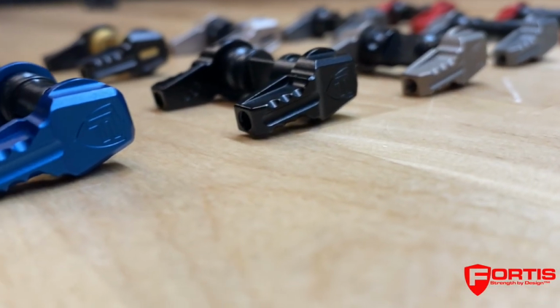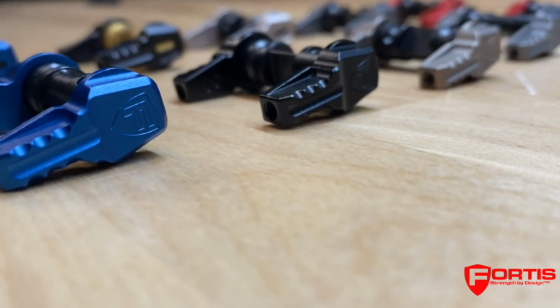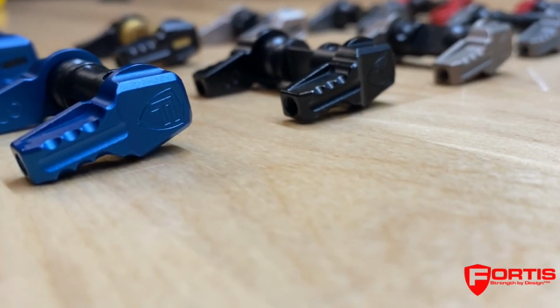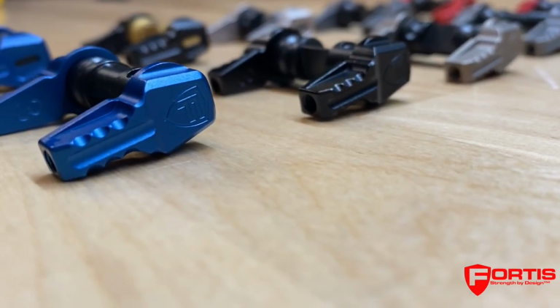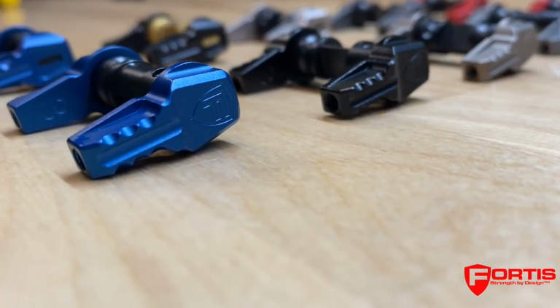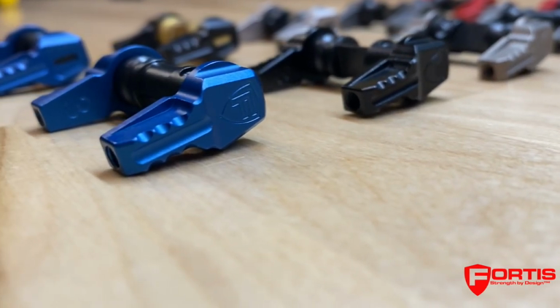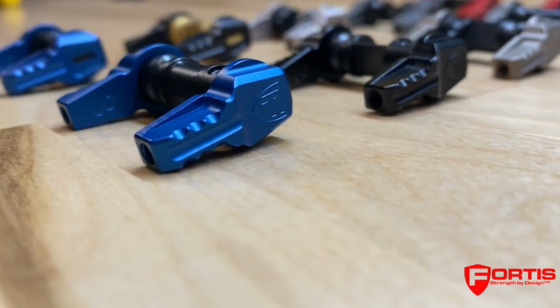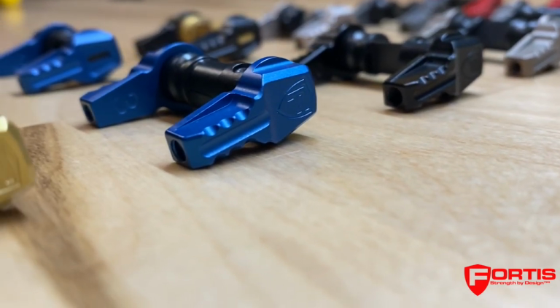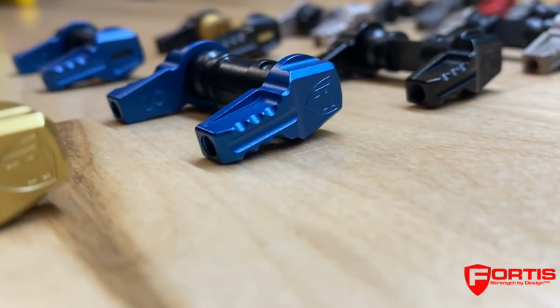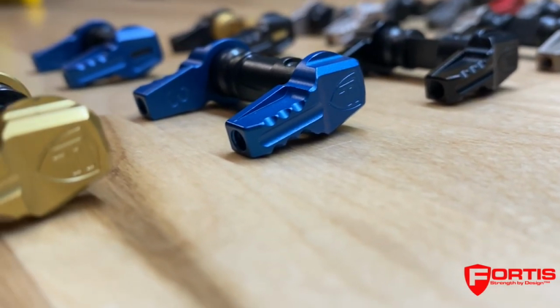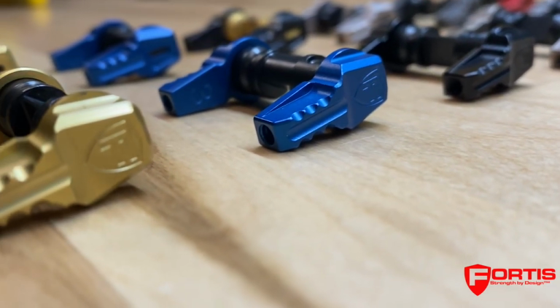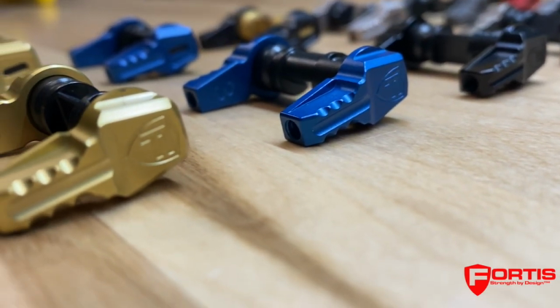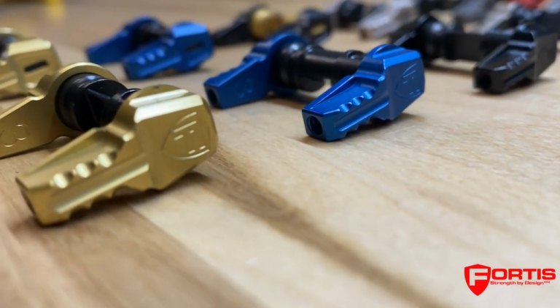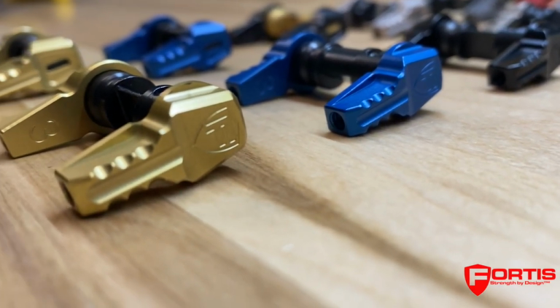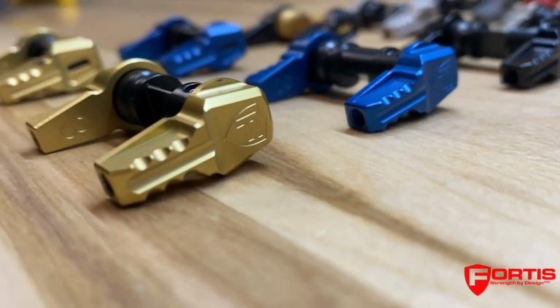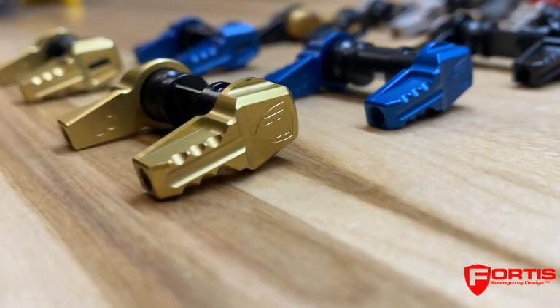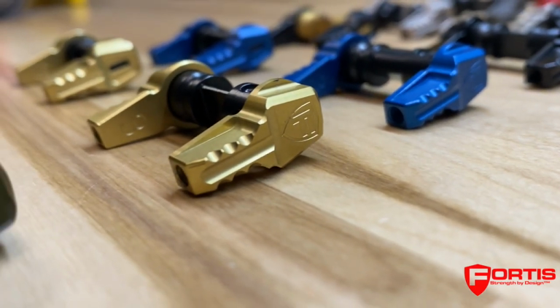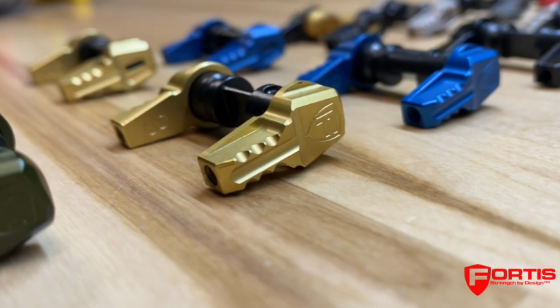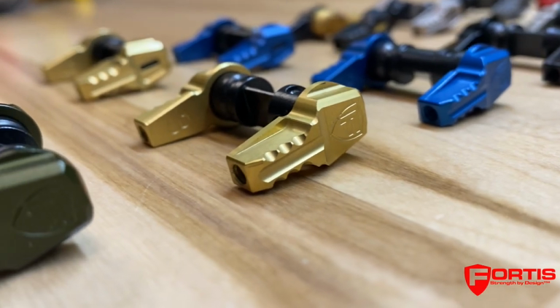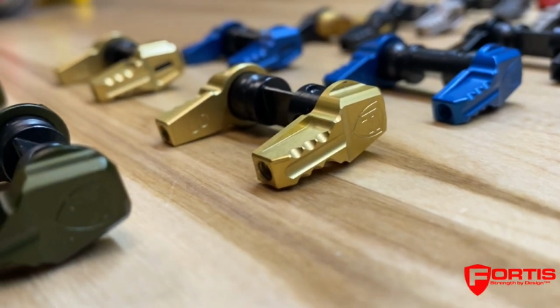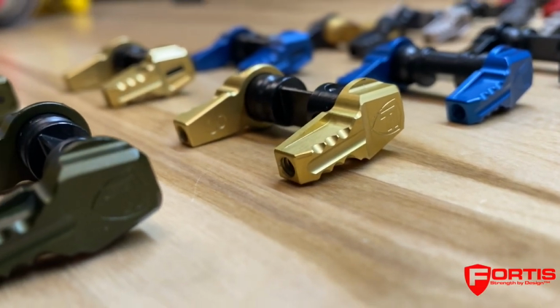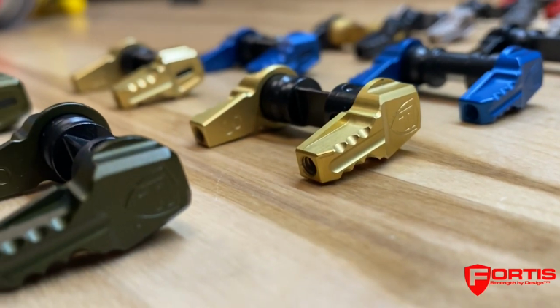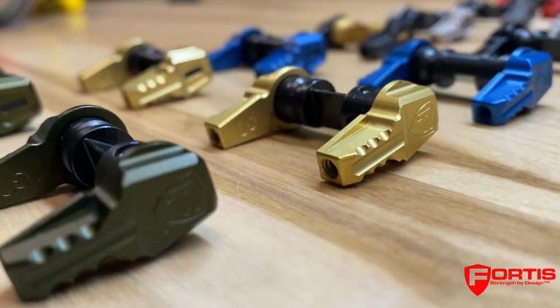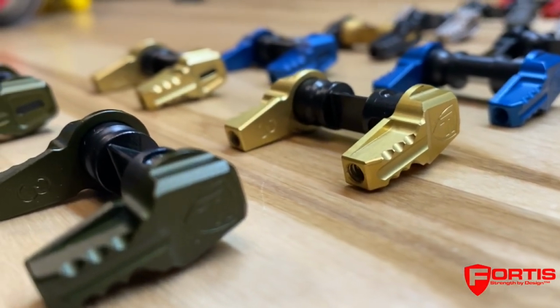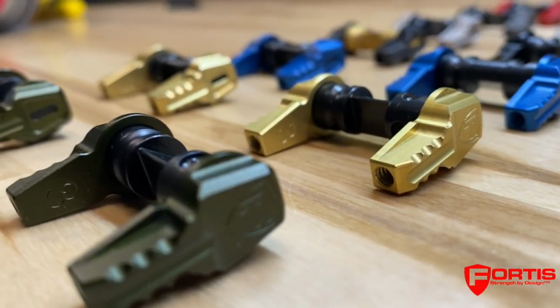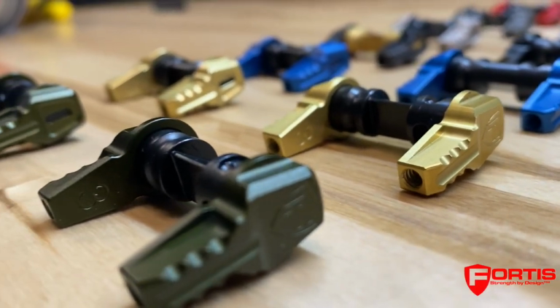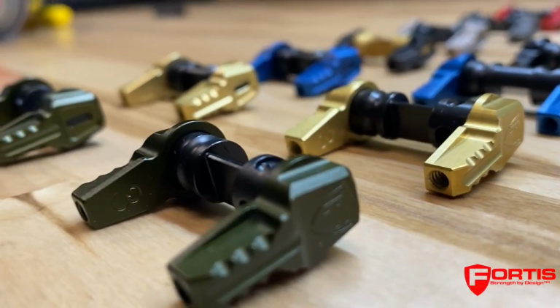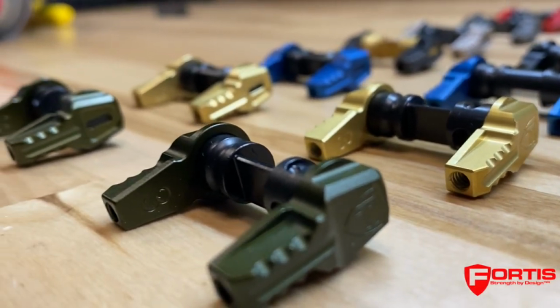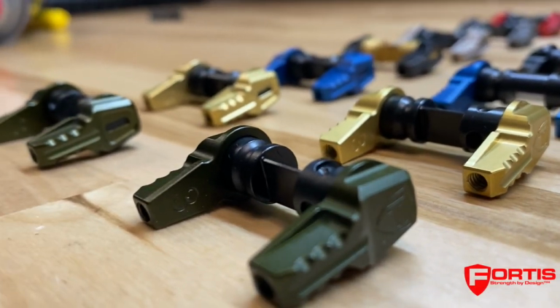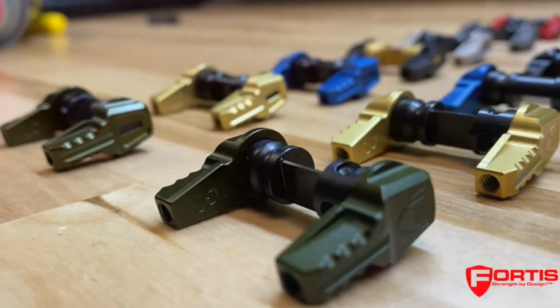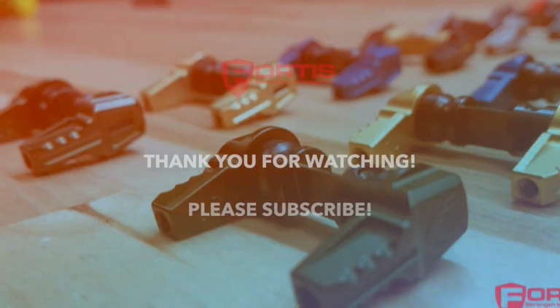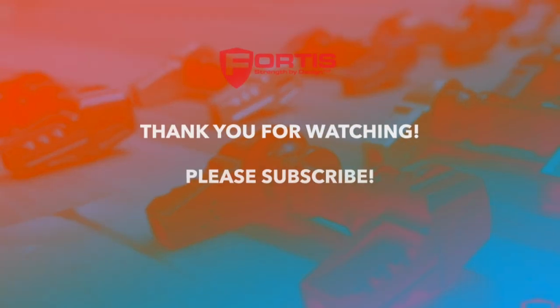The SS and SLS 50 selector is available in black, blue, FDE, gold, gray, OD green, and red anodized. And, as always, made in the USA. Thanks for watching.